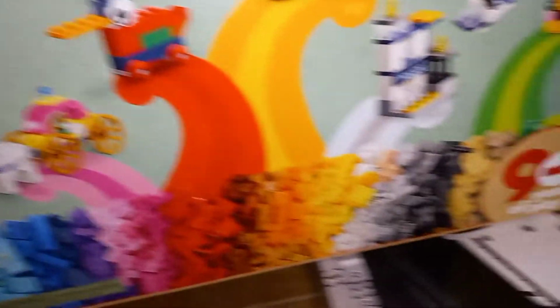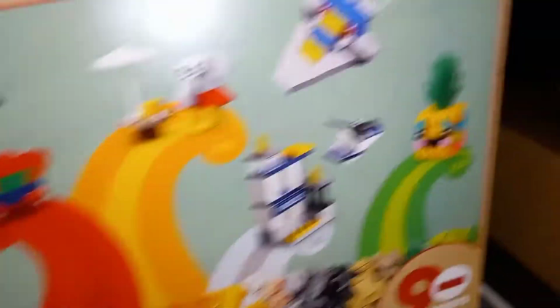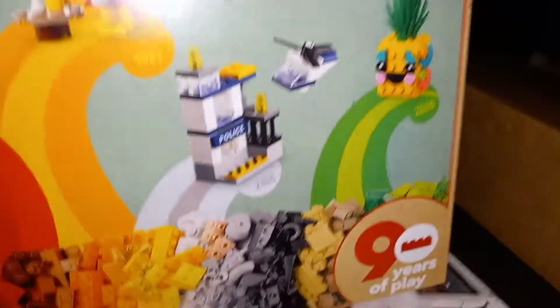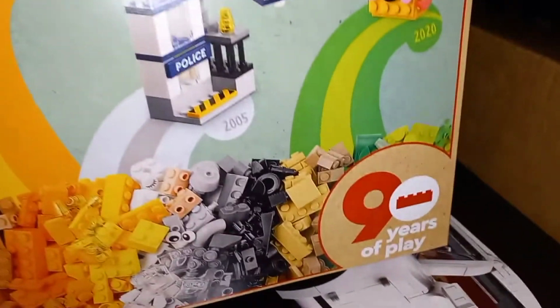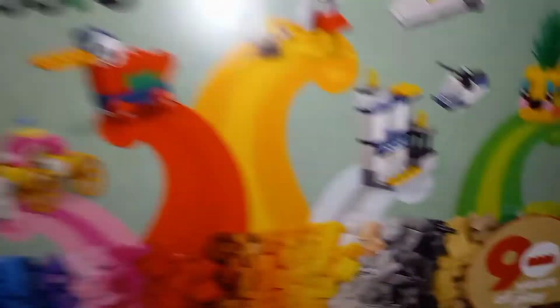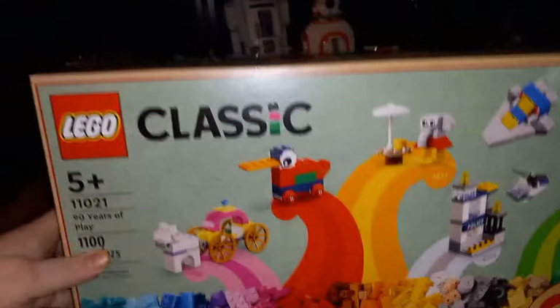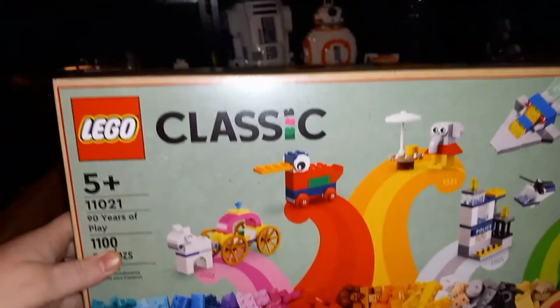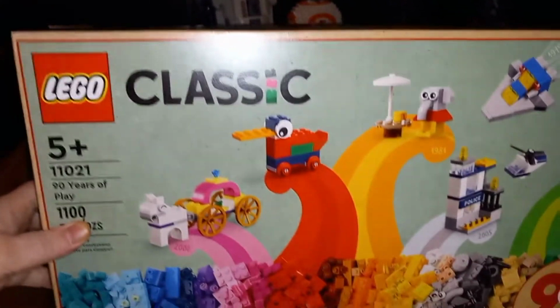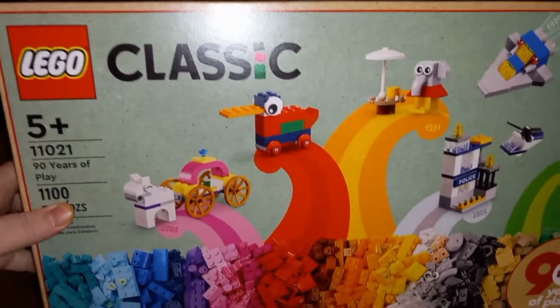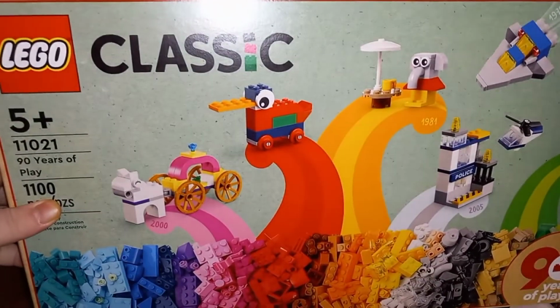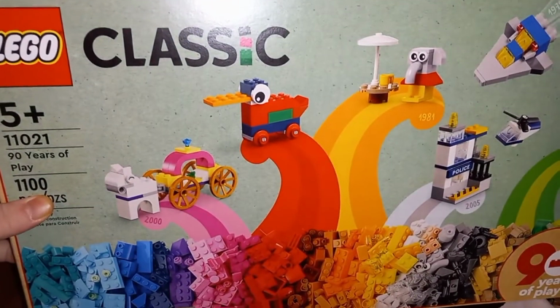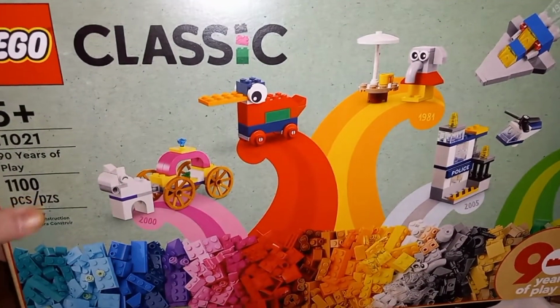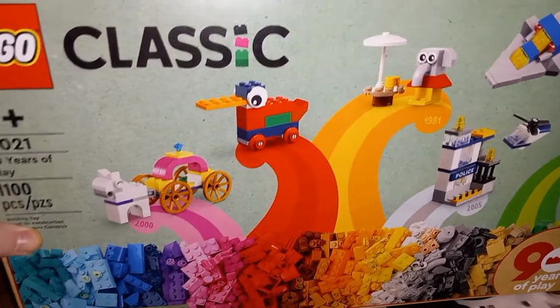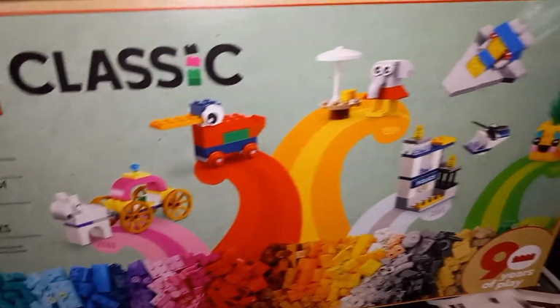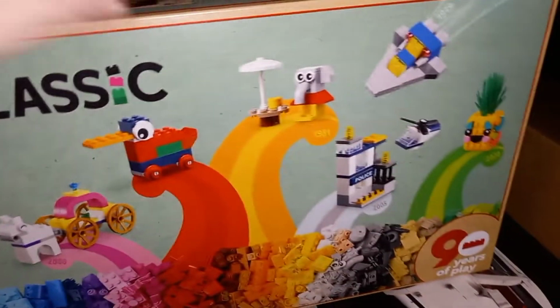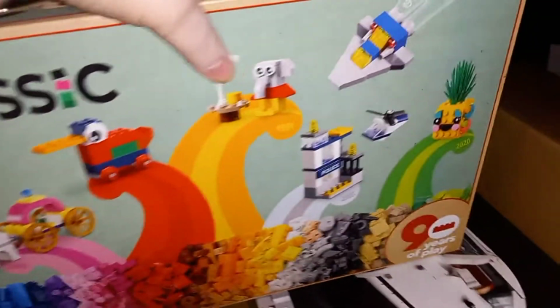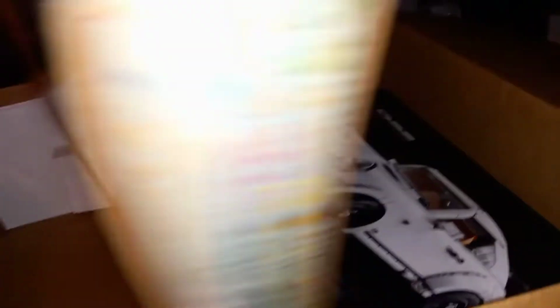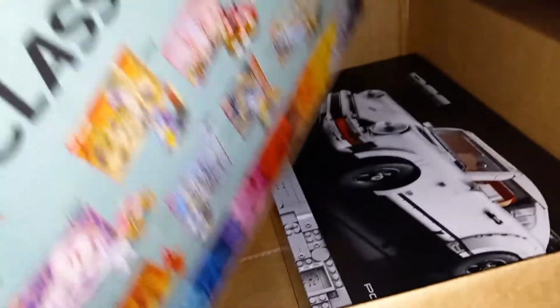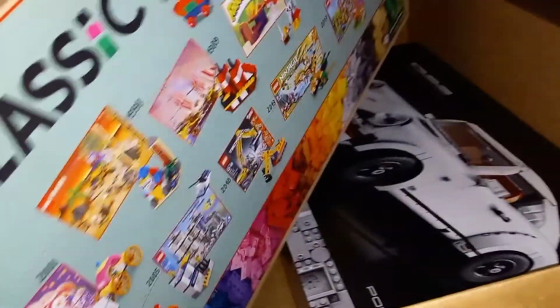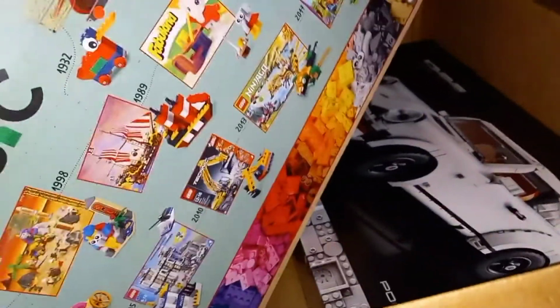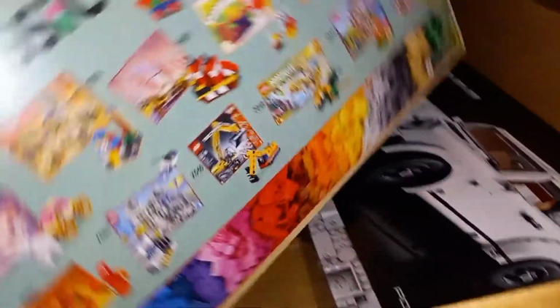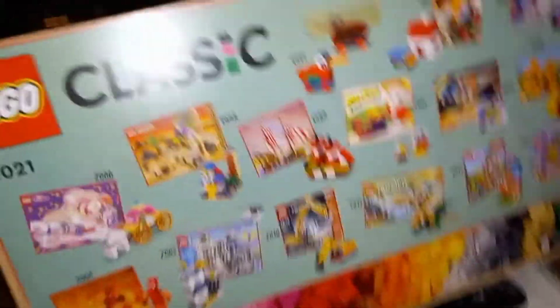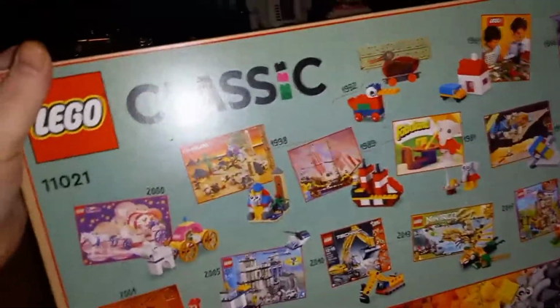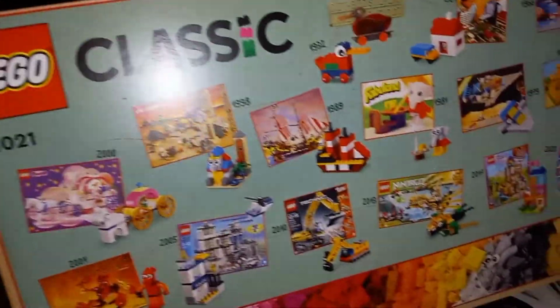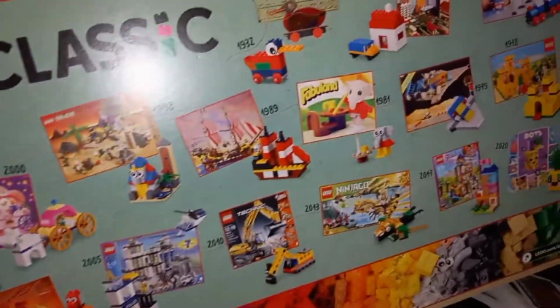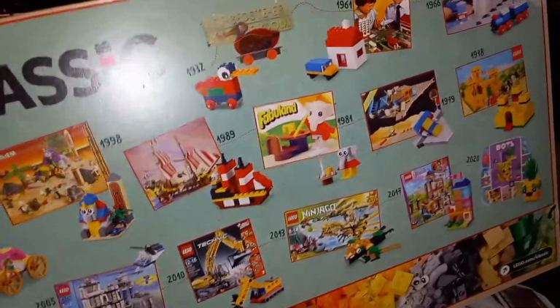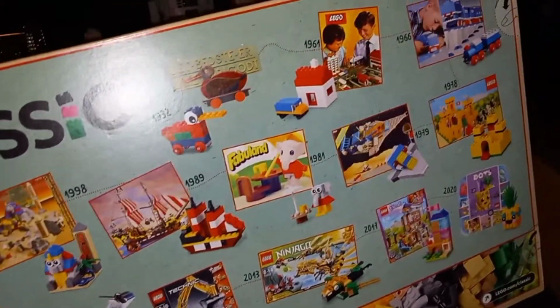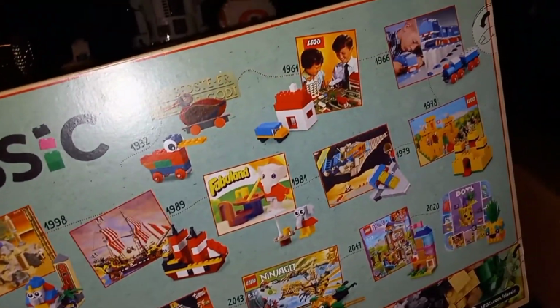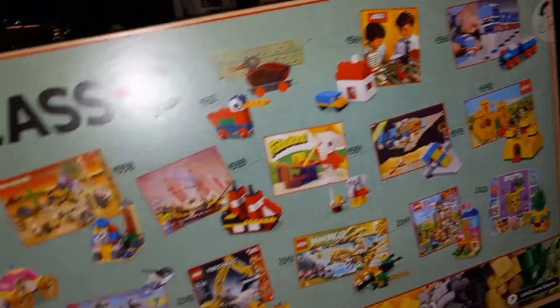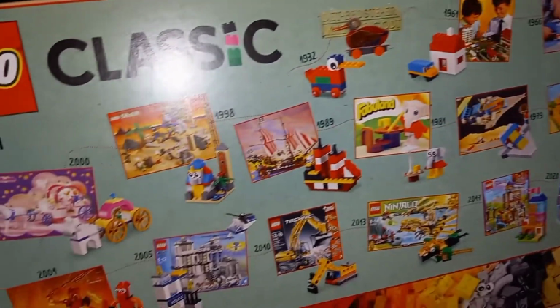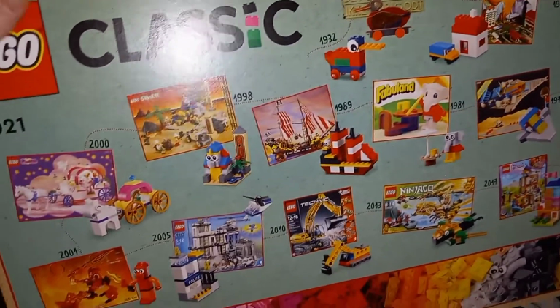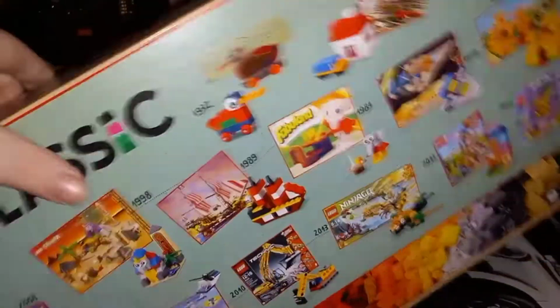I got the 90th Anniversary Classic Set — and here's a play. I'll tell you what, I like to build on the back of that thing.